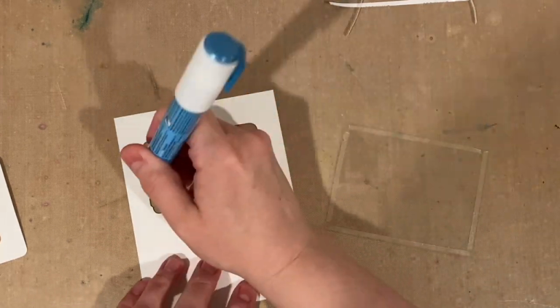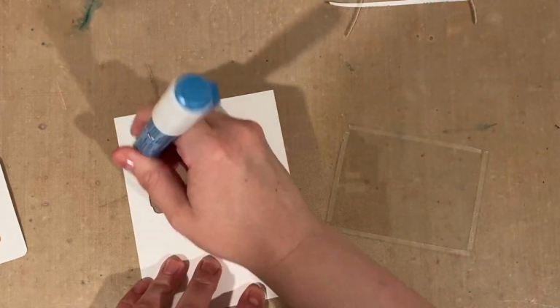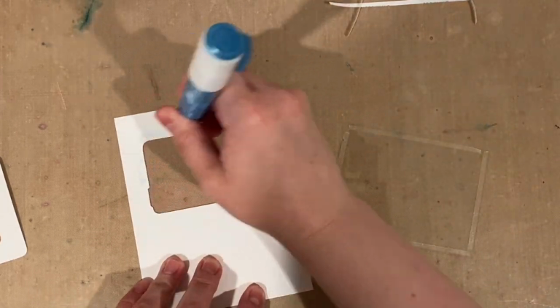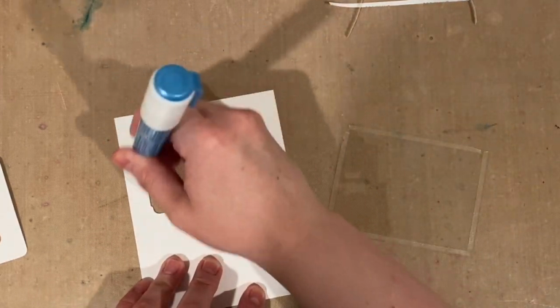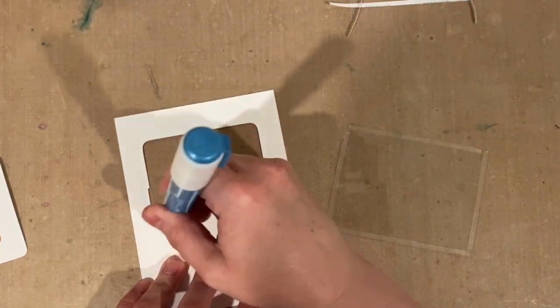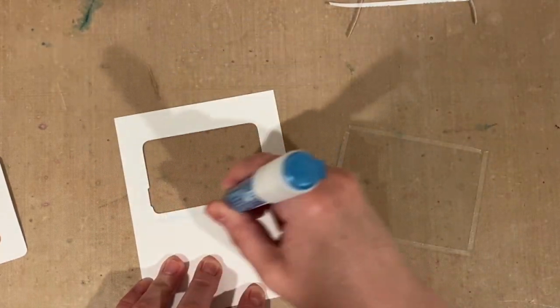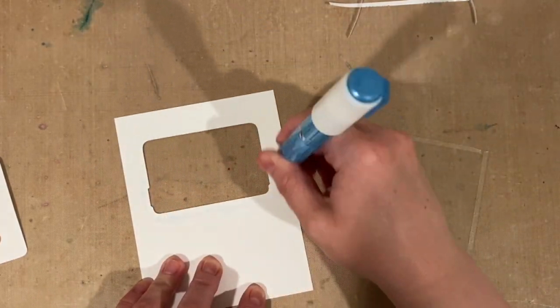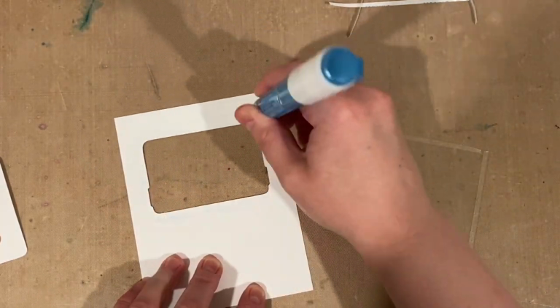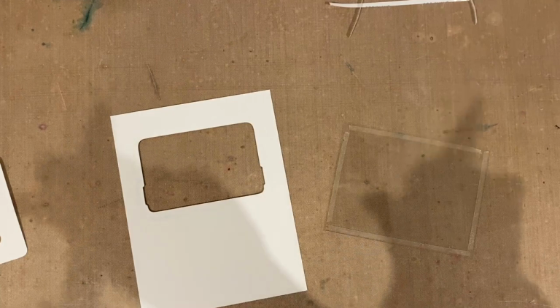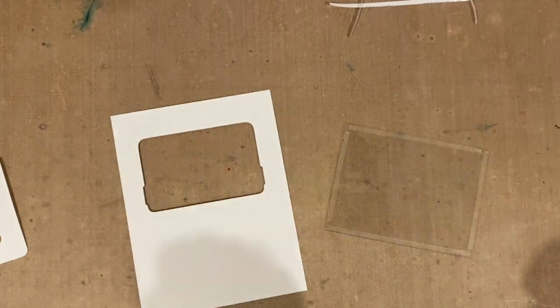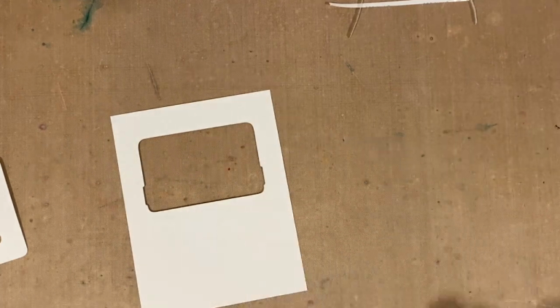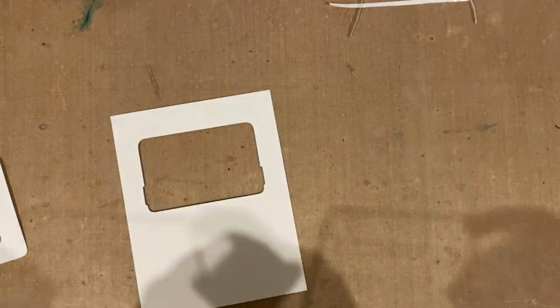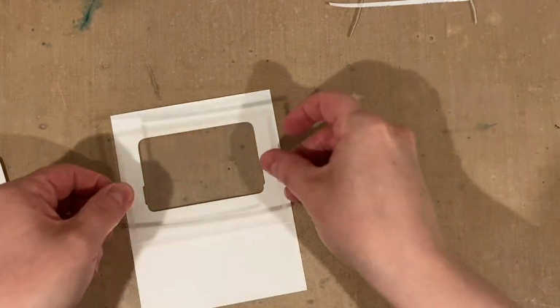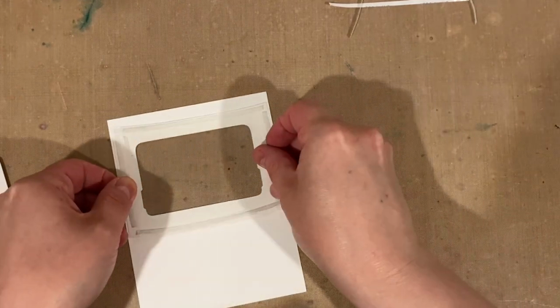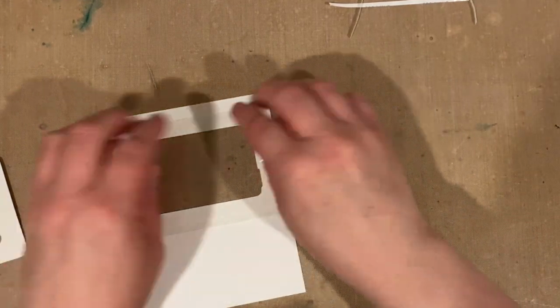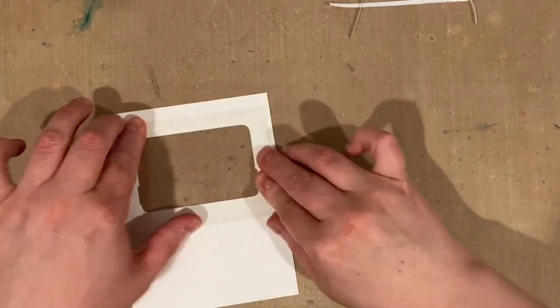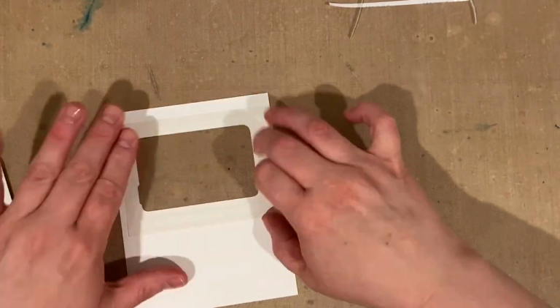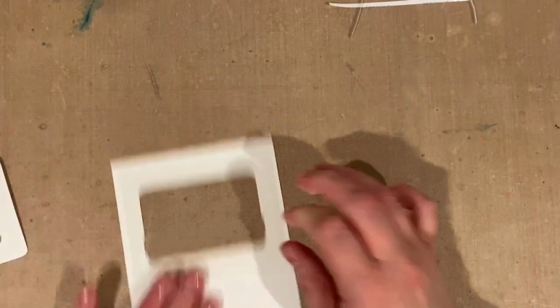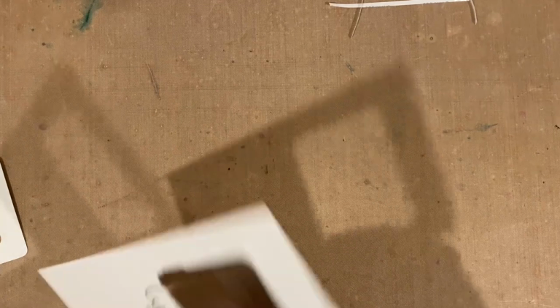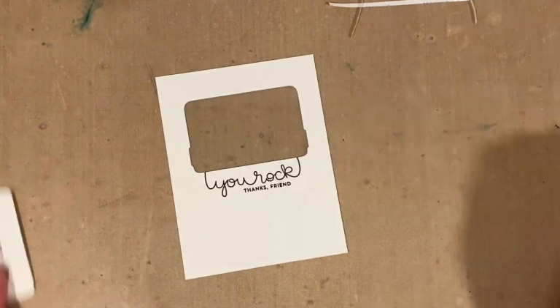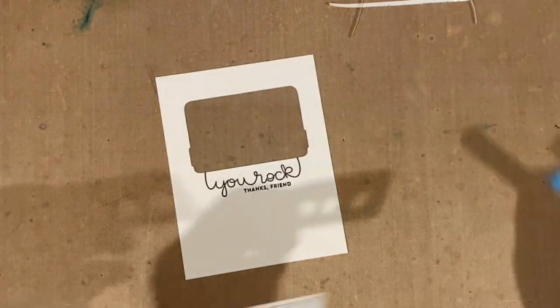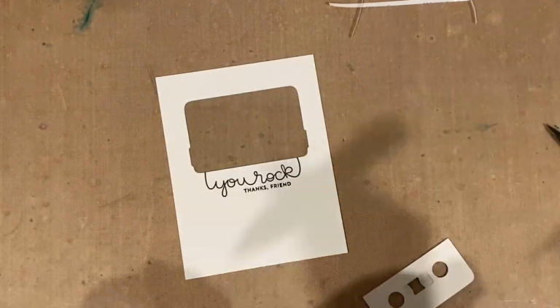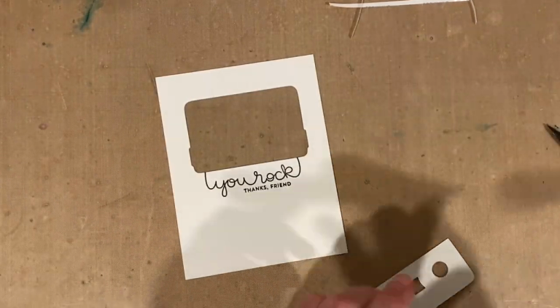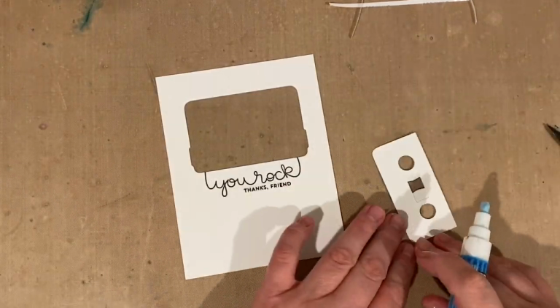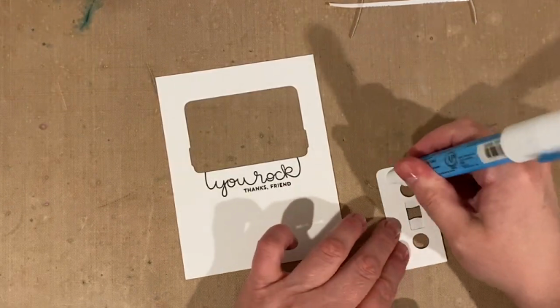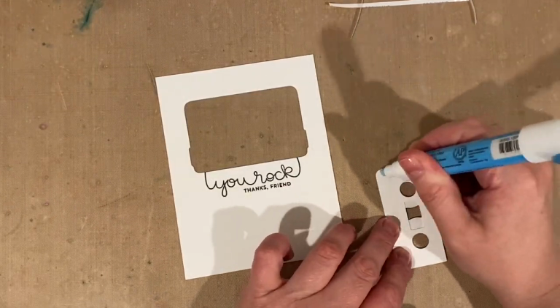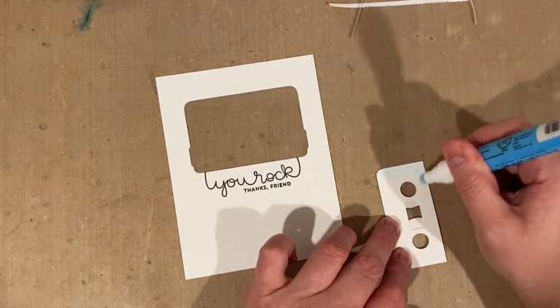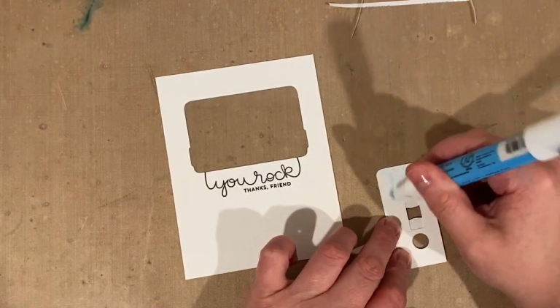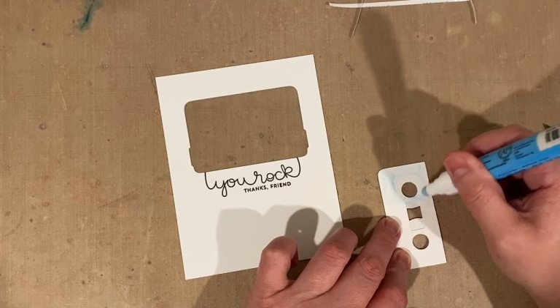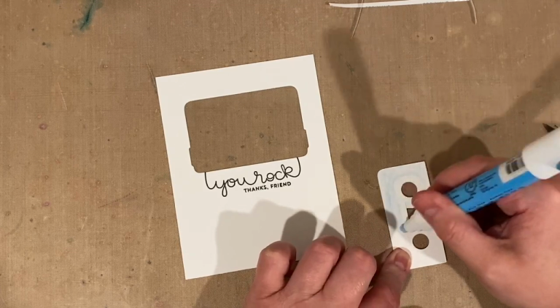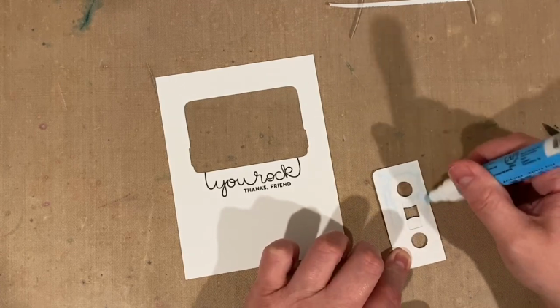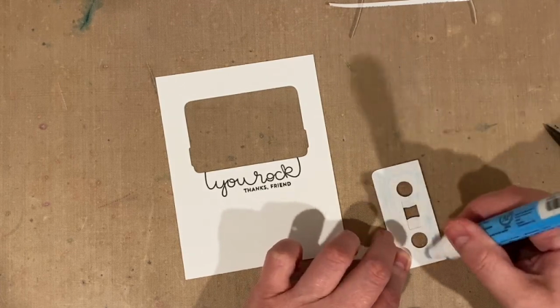To turn that into a shaker window, I'm using a piece of acetate with some double-sided tape on the edges and a little bit of glue pen around the die cut opening to make sure everything is really stuck down and stays together. Then I take those other layers I die cut and glued together and glue those on top of the acetate for the shaker window.